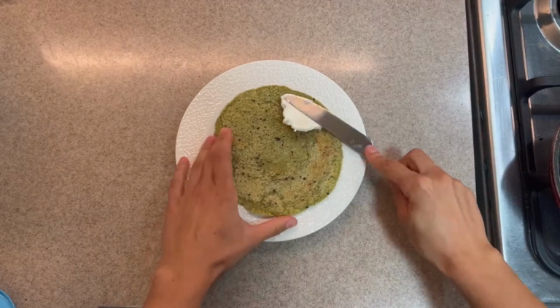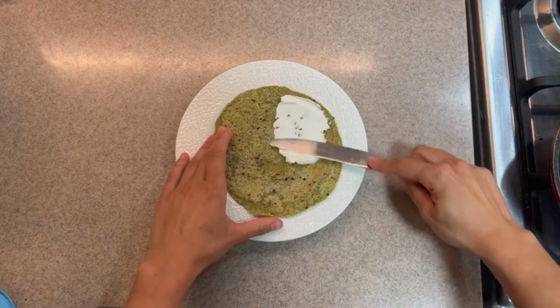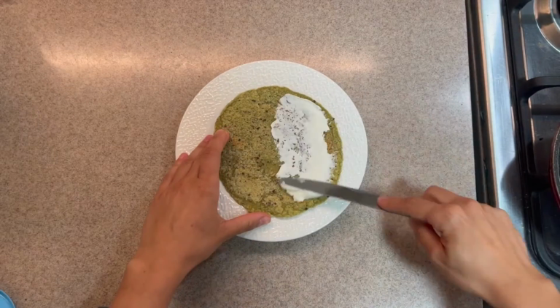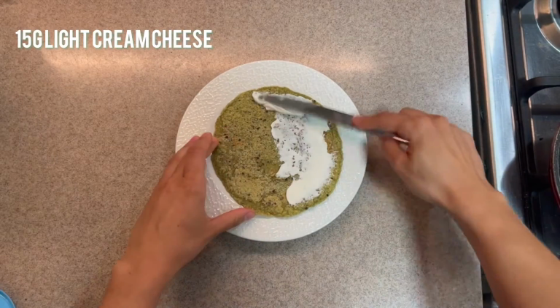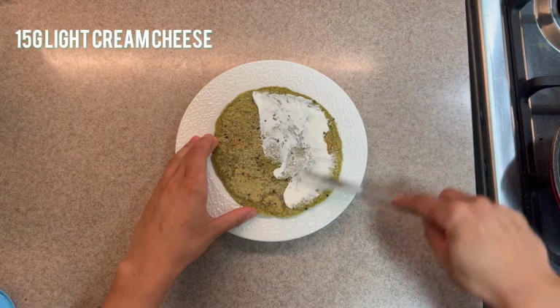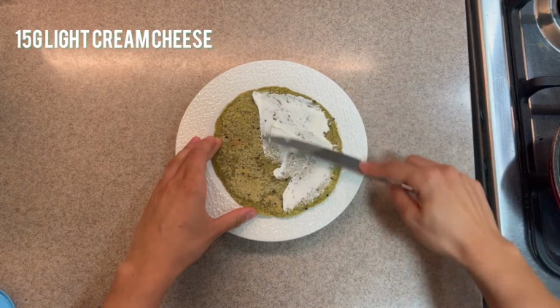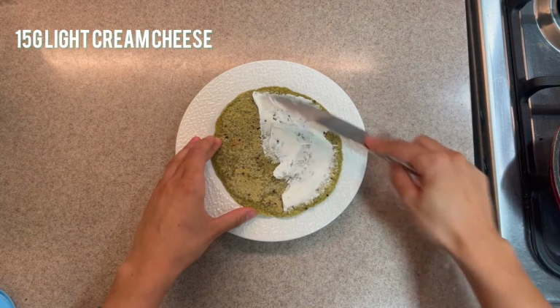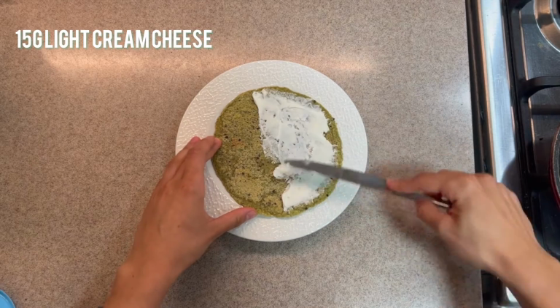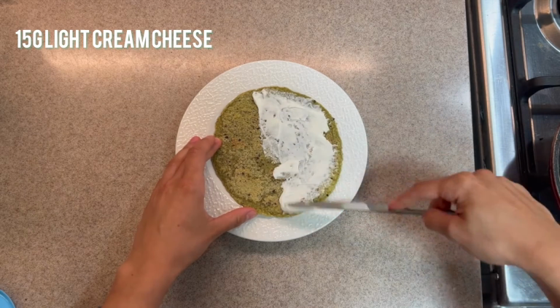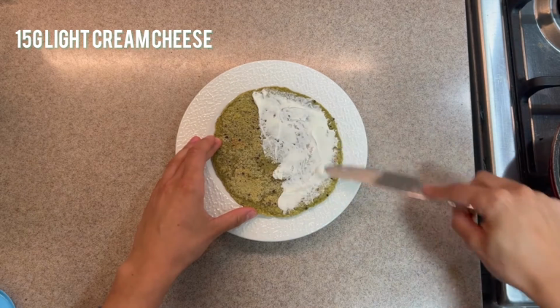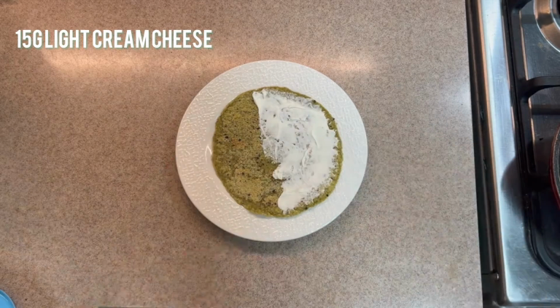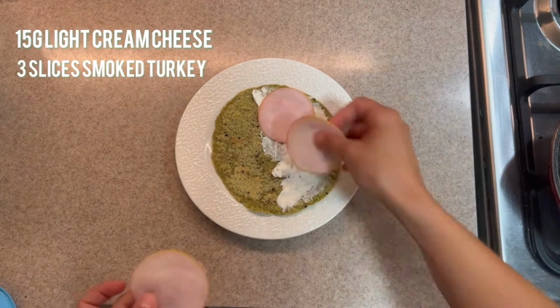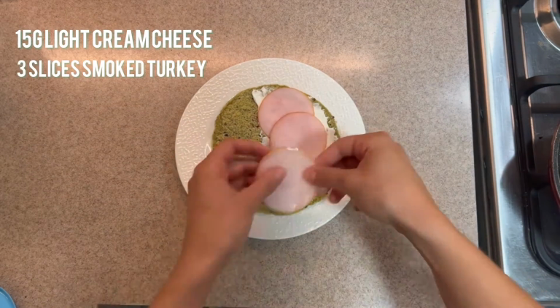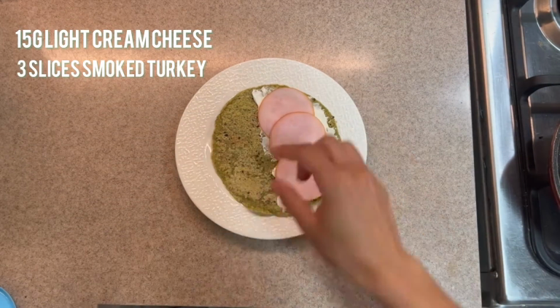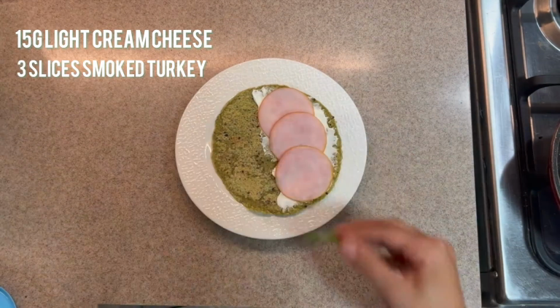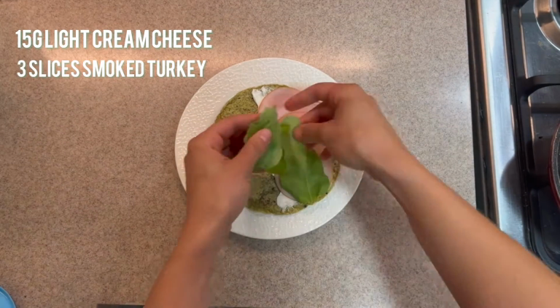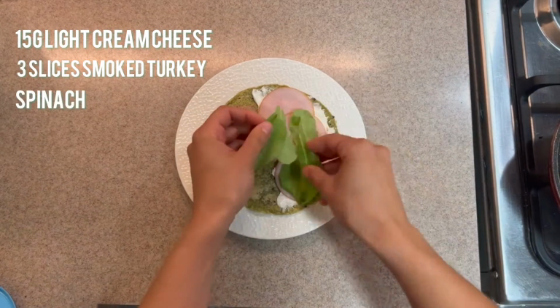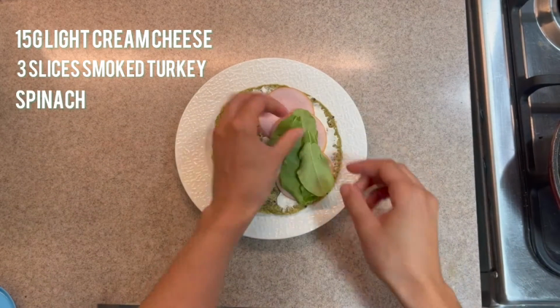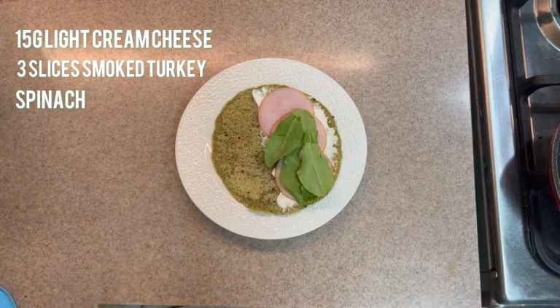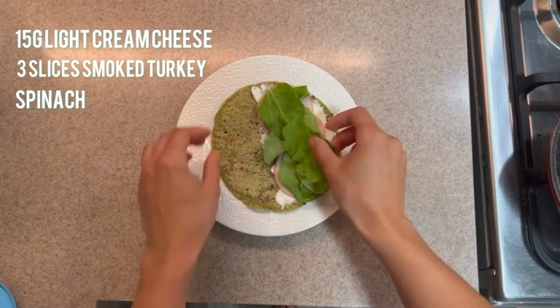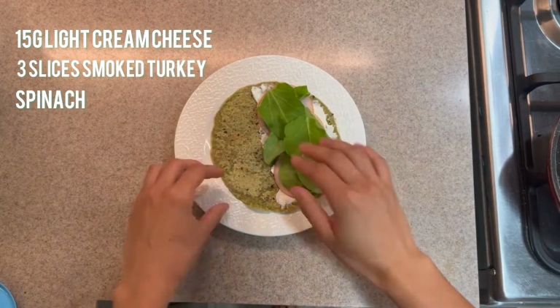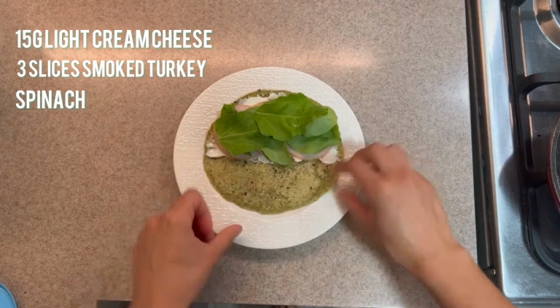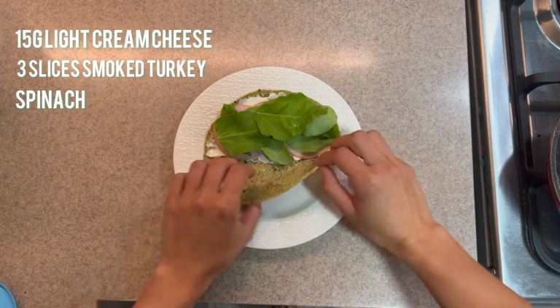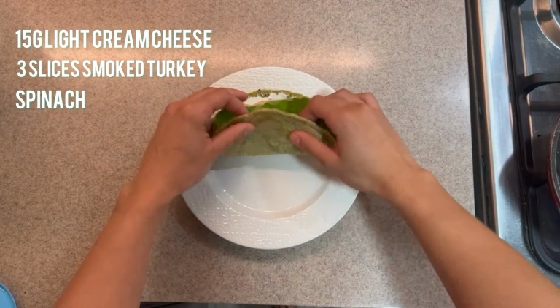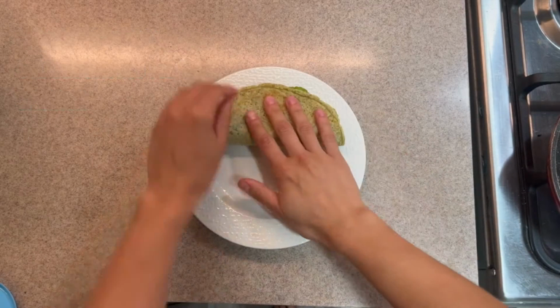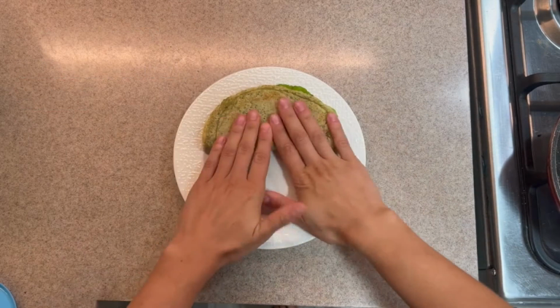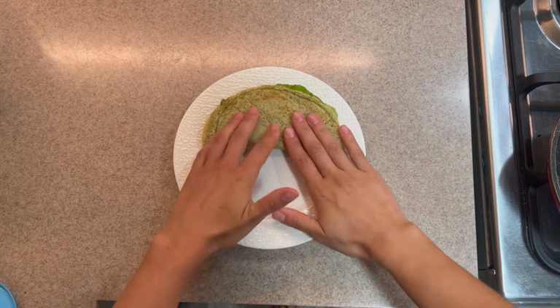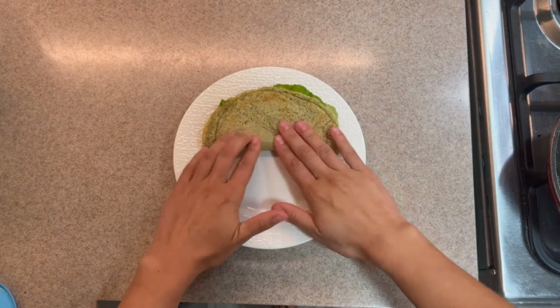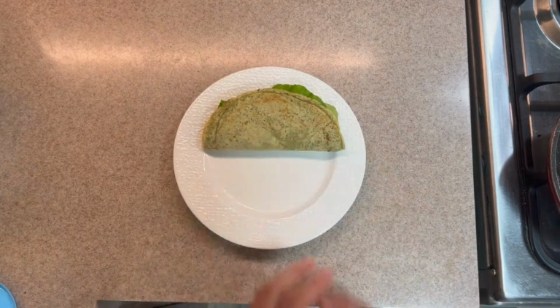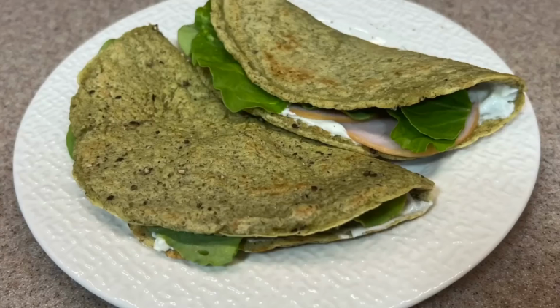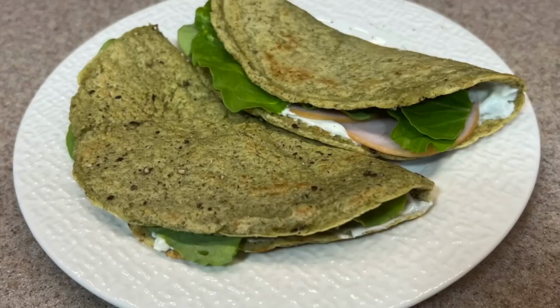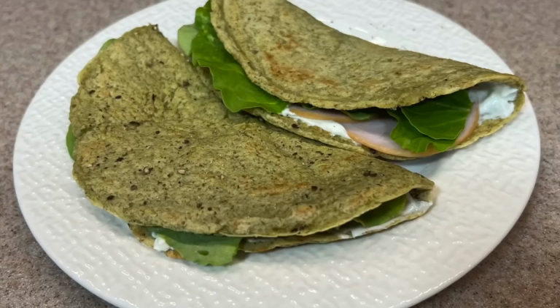Once they're cooked, add your toppings. I've just added some cream cheese, some turkey, and some spinach. And that is literally everything — it couldn't be easier. Enjoy!